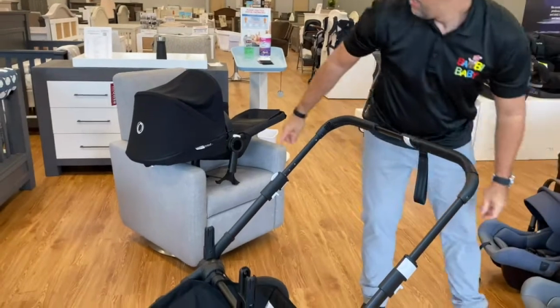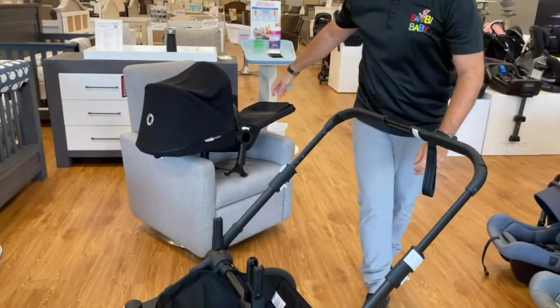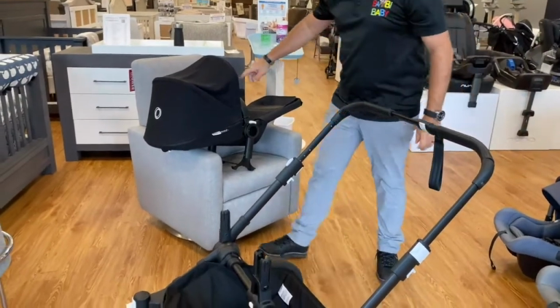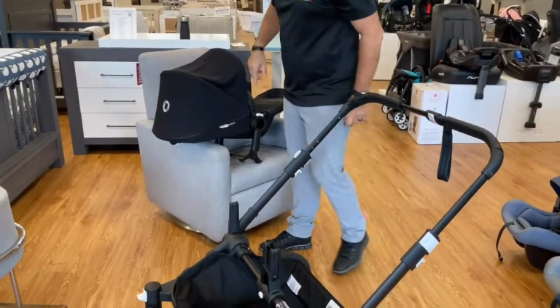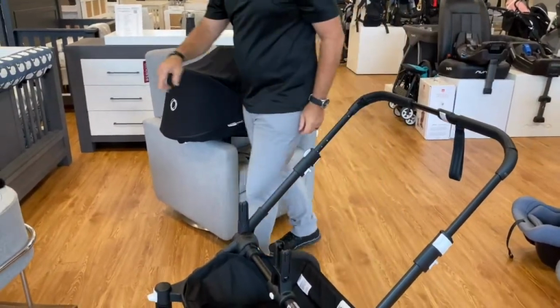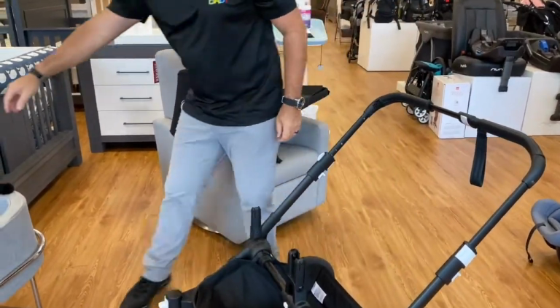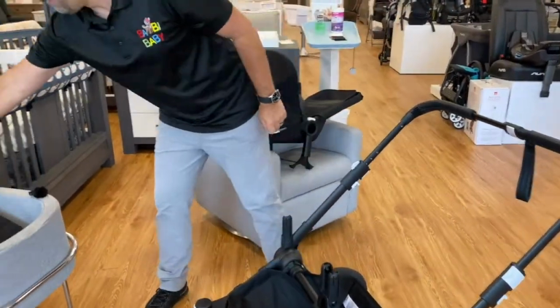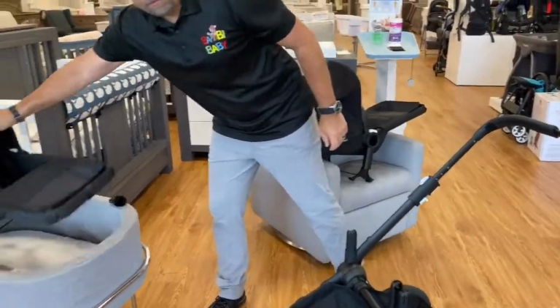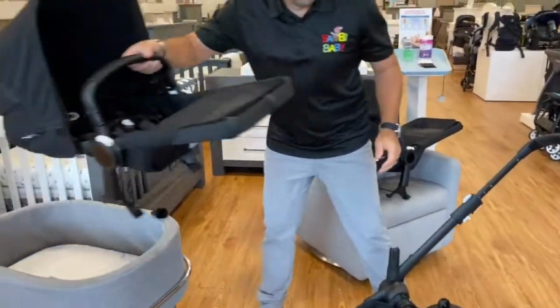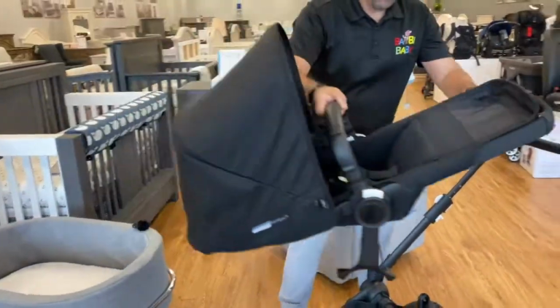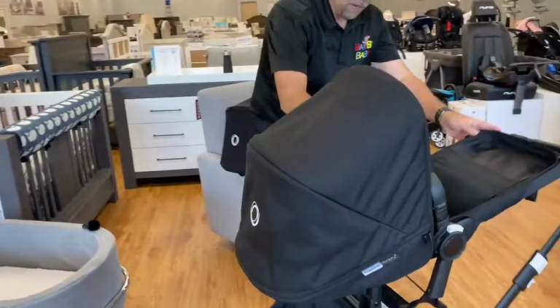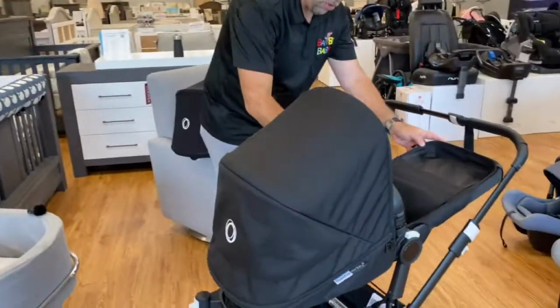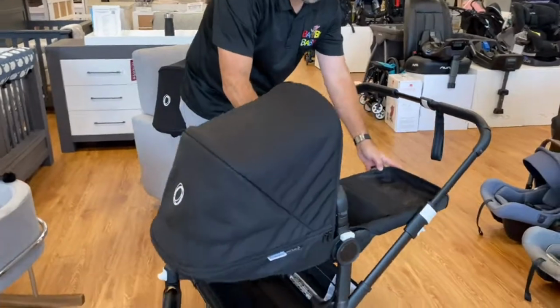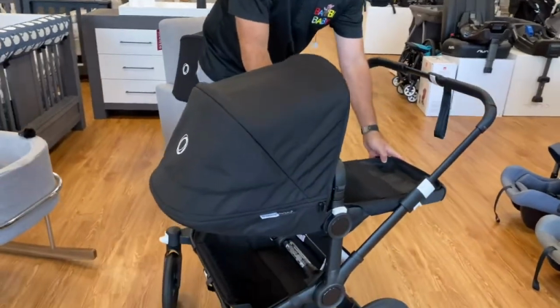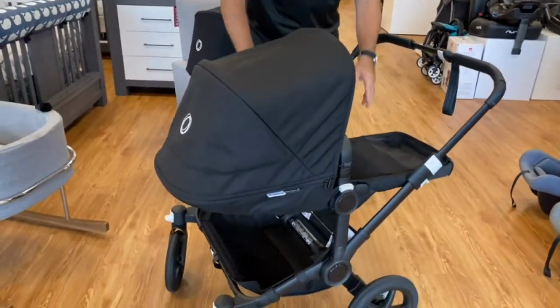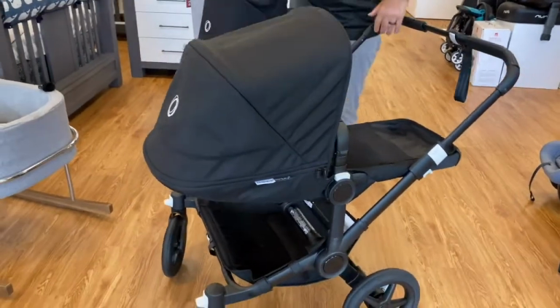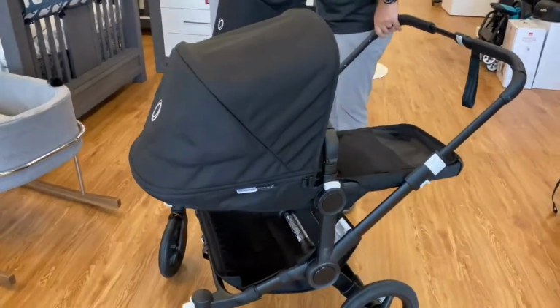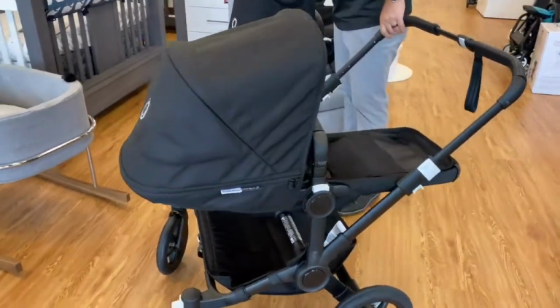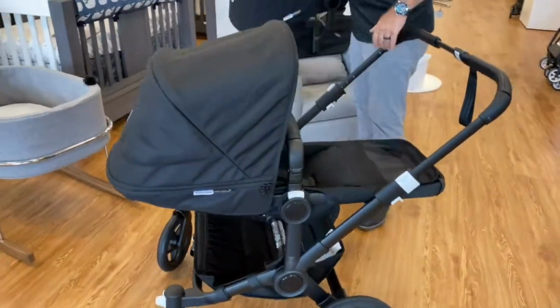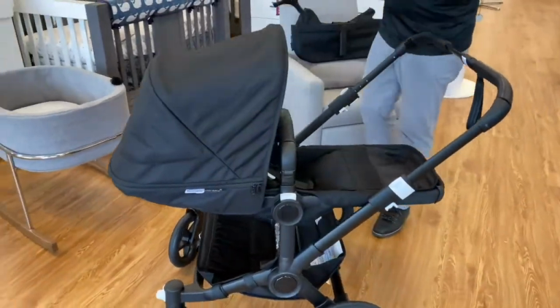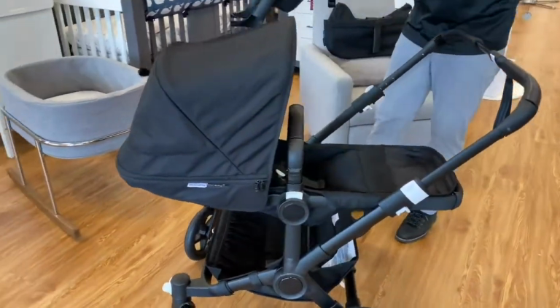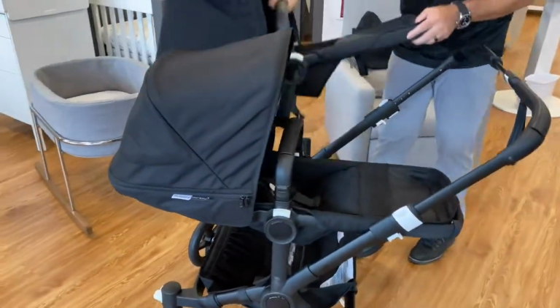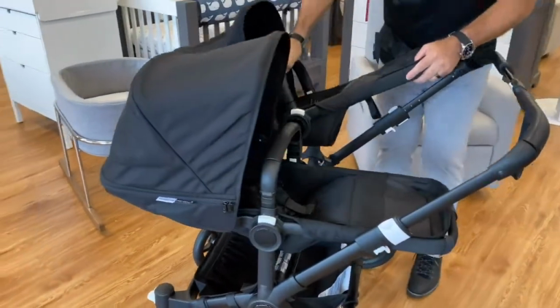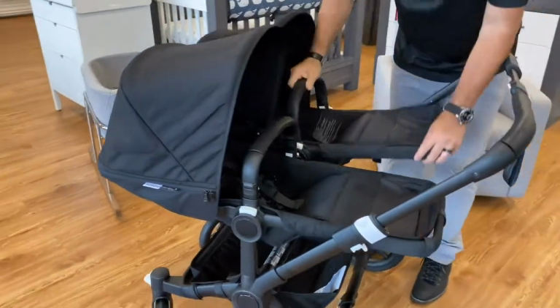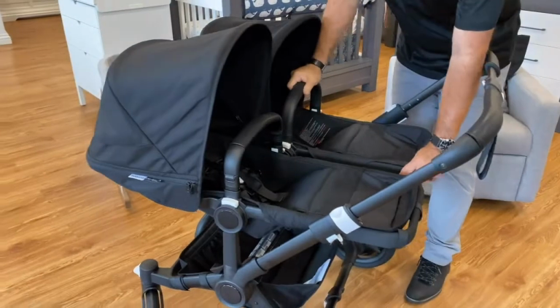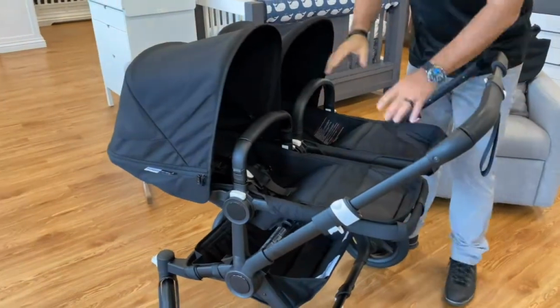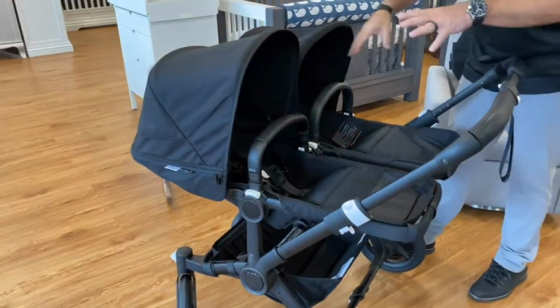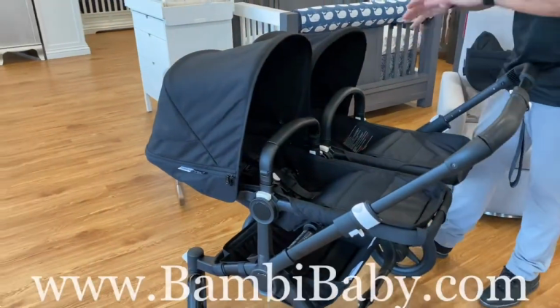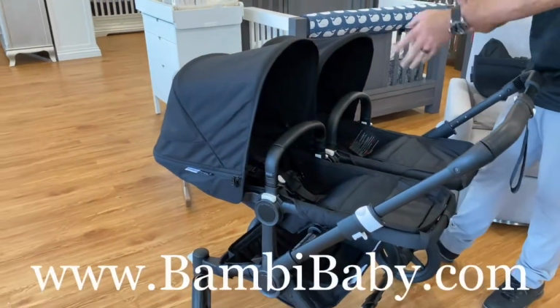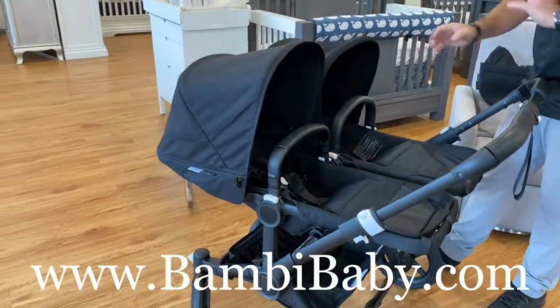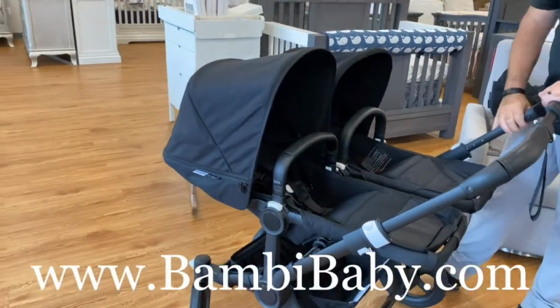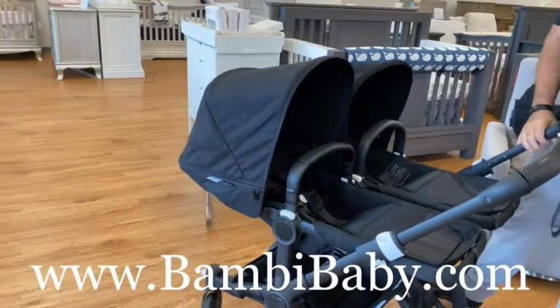It does have the ability to put two stroller seats on it, so you can mount a stroller seat on here and put a second stroller seat, or two bassinets, with independent recline on either one.